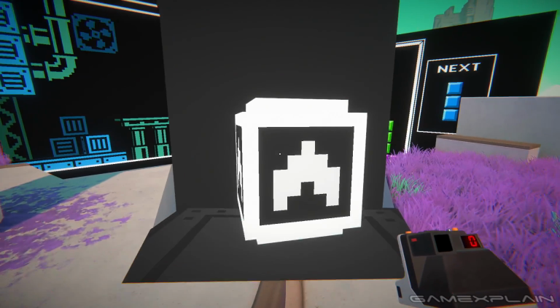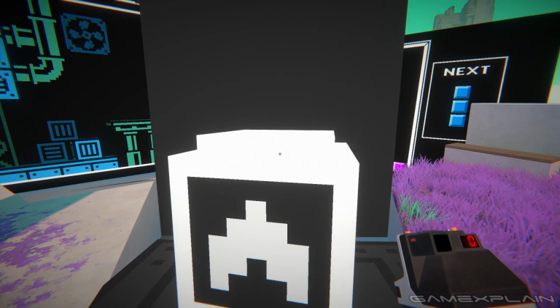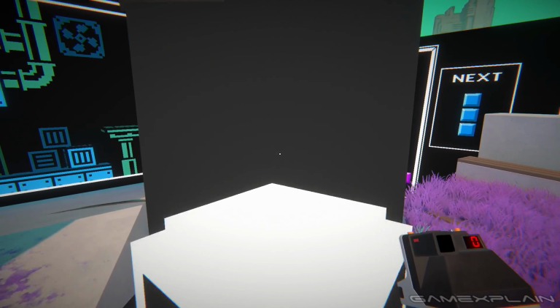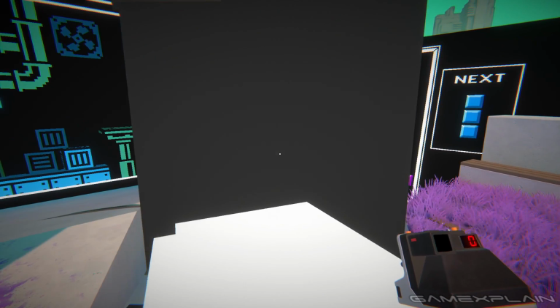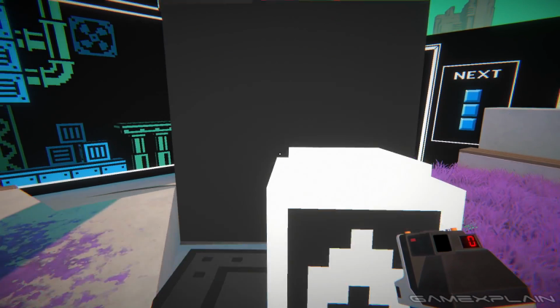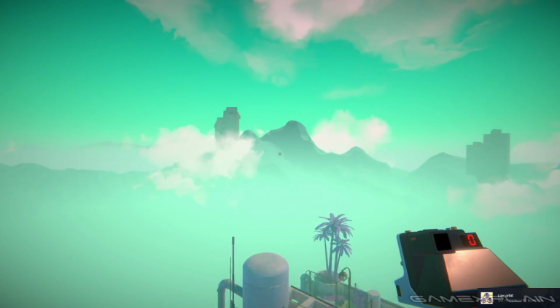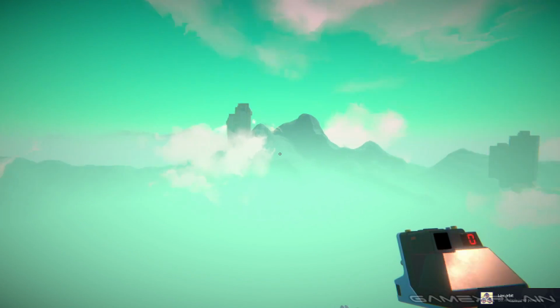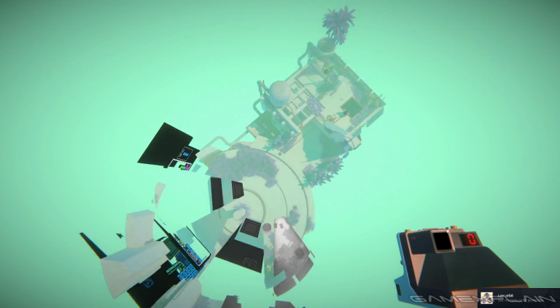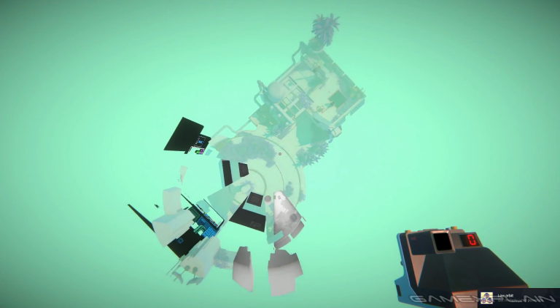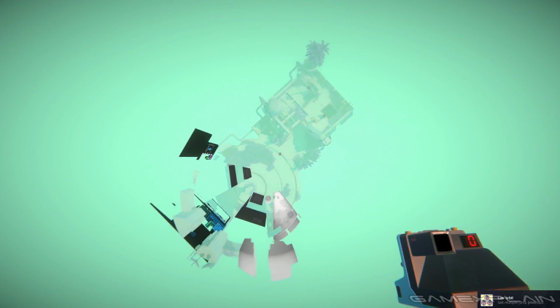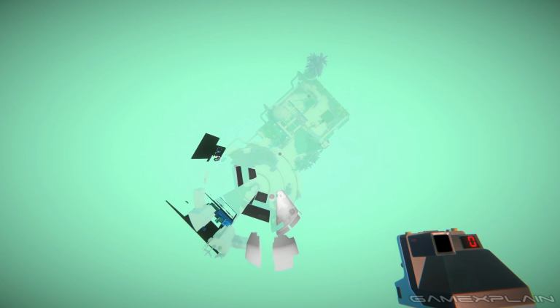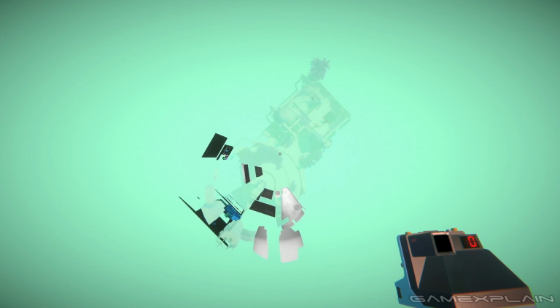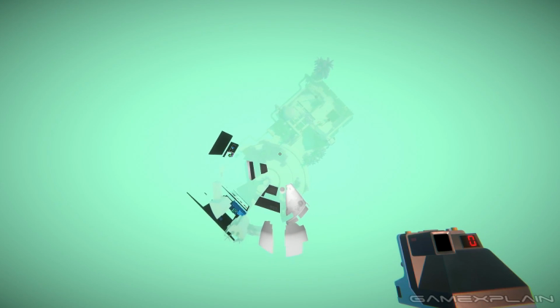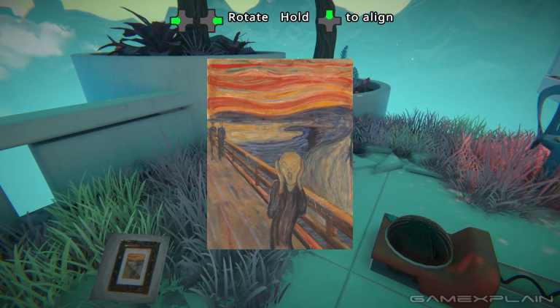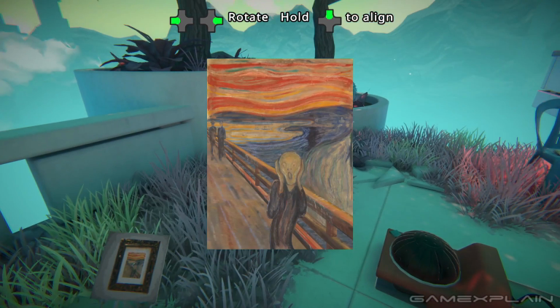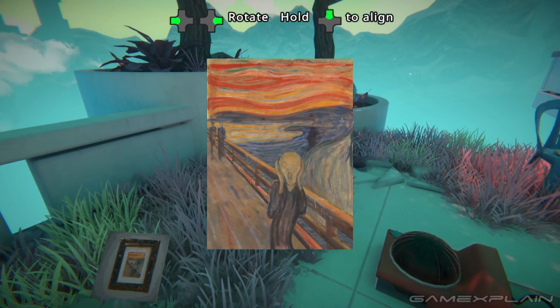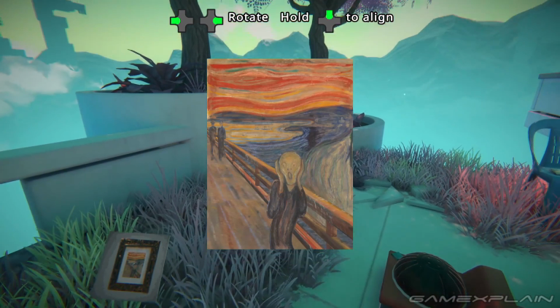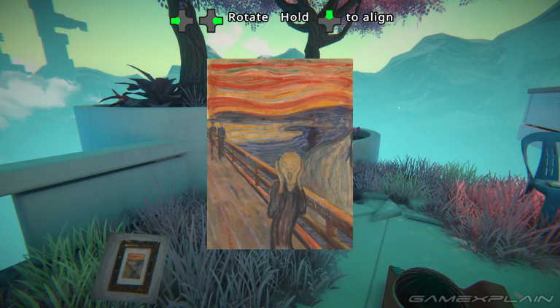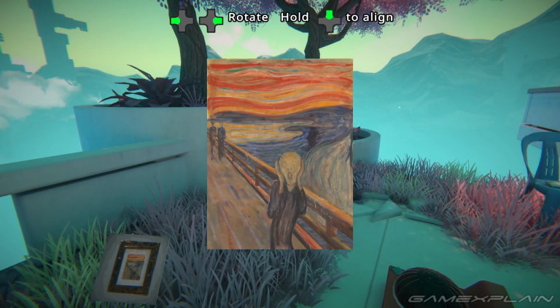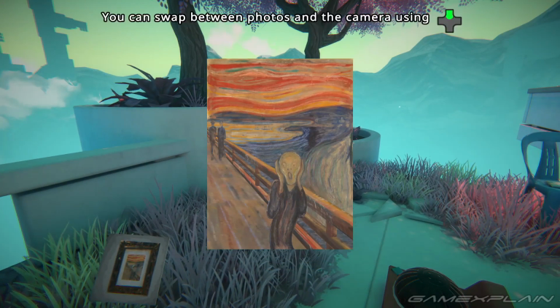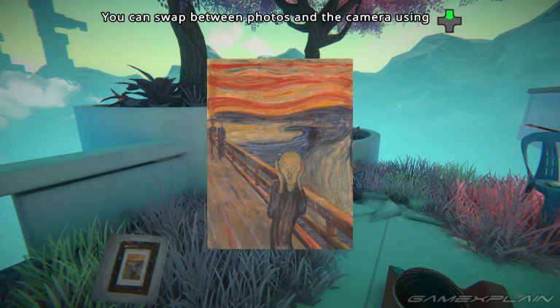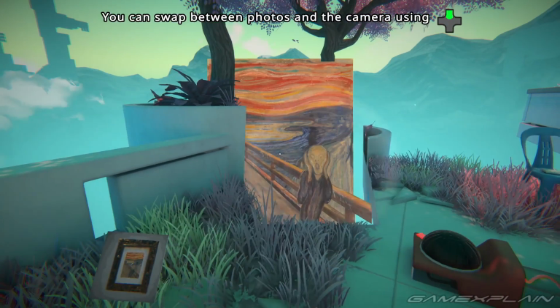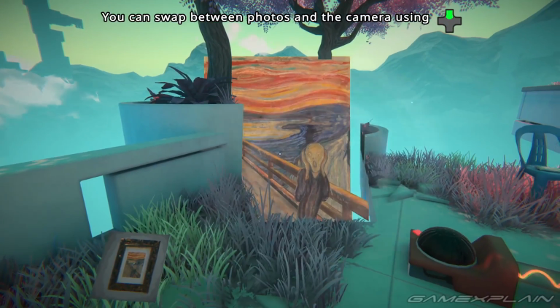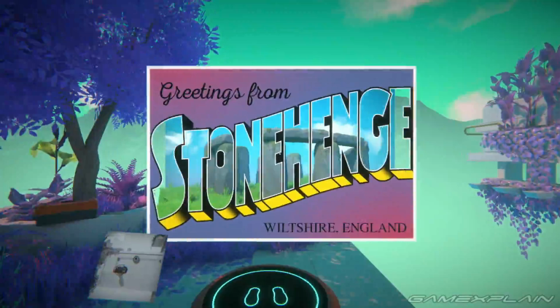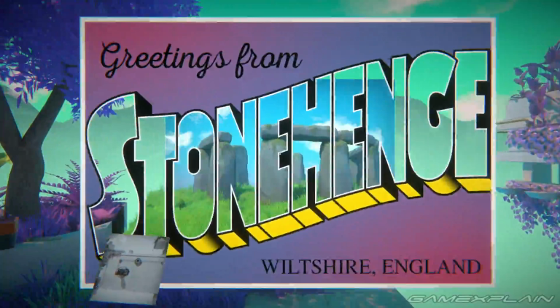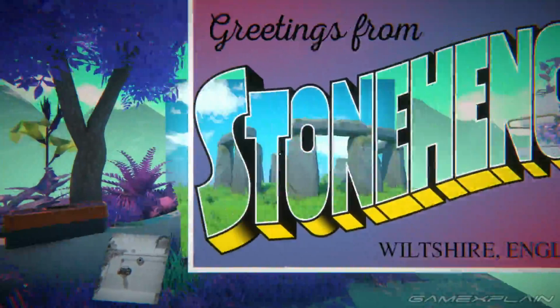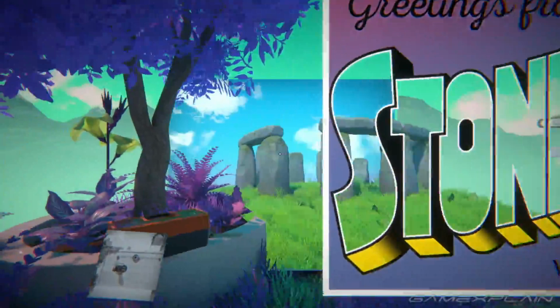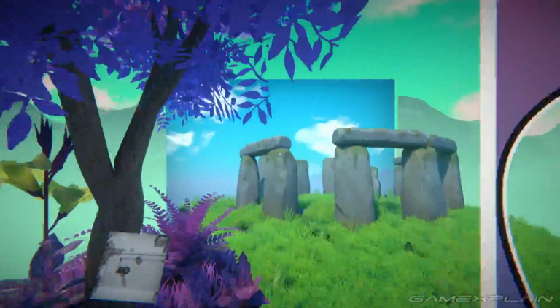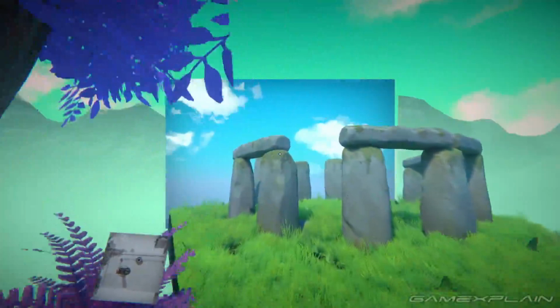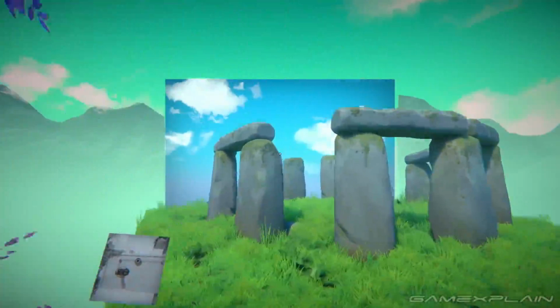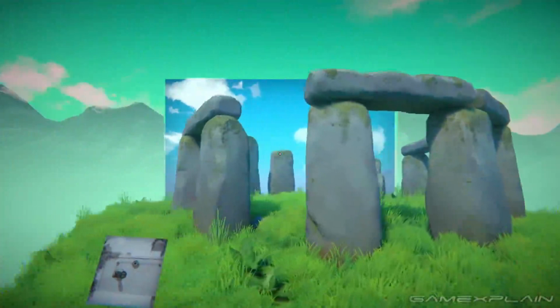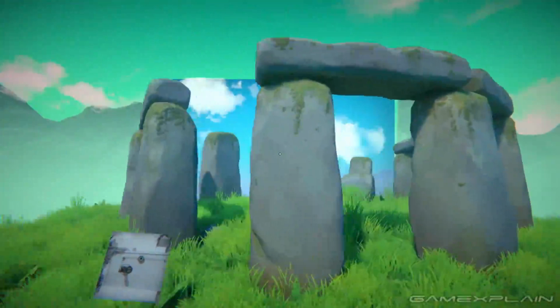There are some fun easter eggs in the form of unique photos that you'll find too, like a jump power-up or a screen painting you can literally go into. While they're mostly just for fun, some also serve as backstory for the characters.